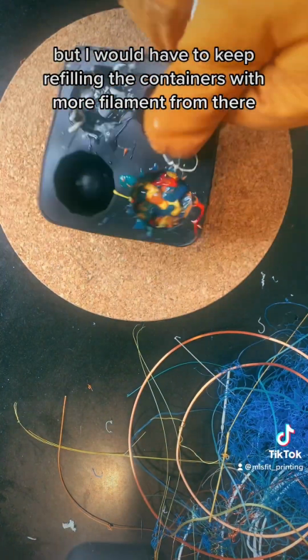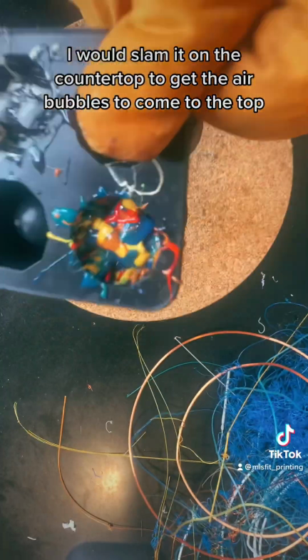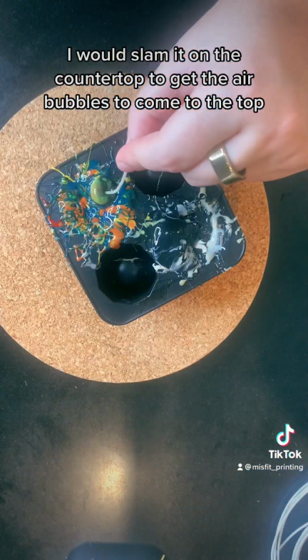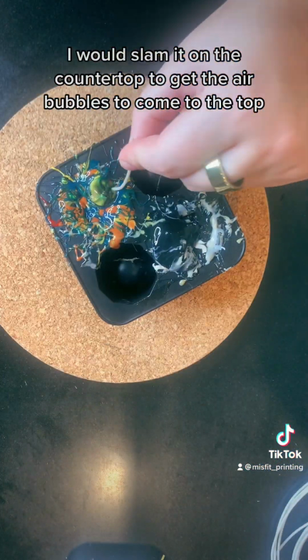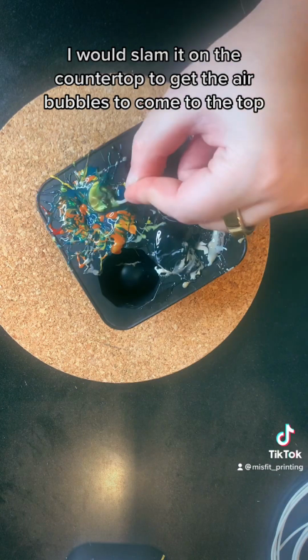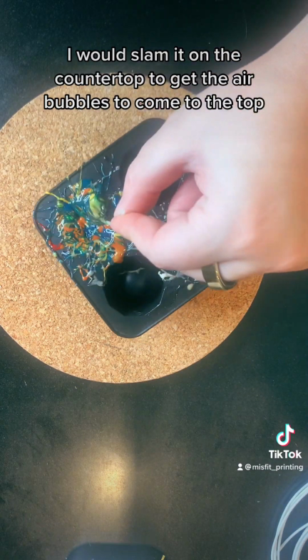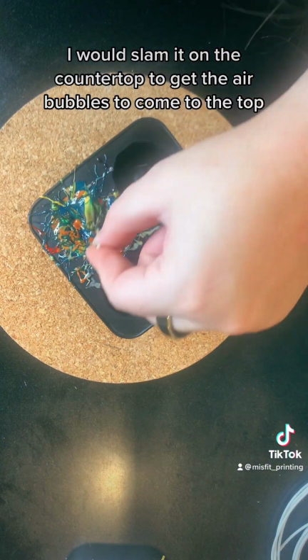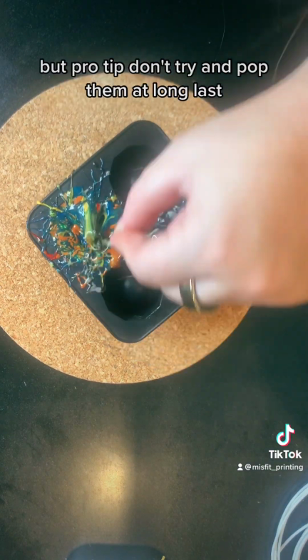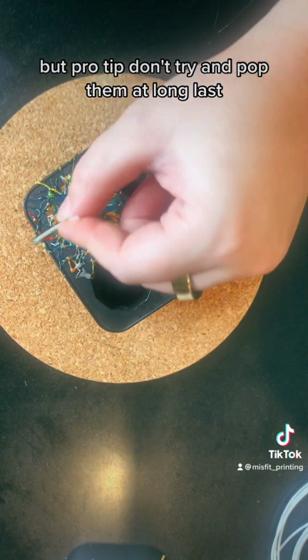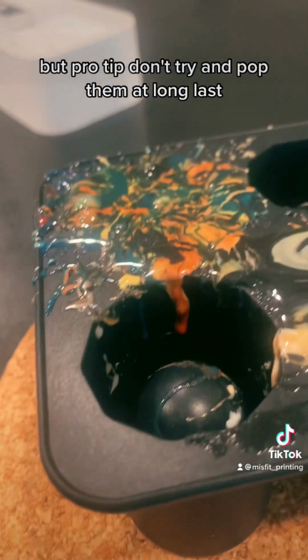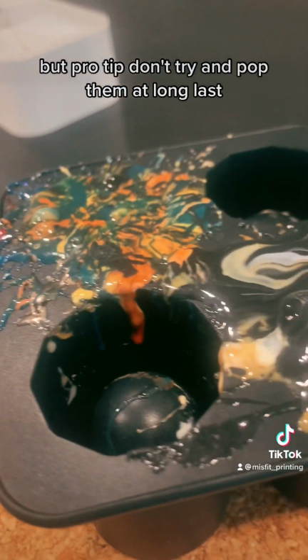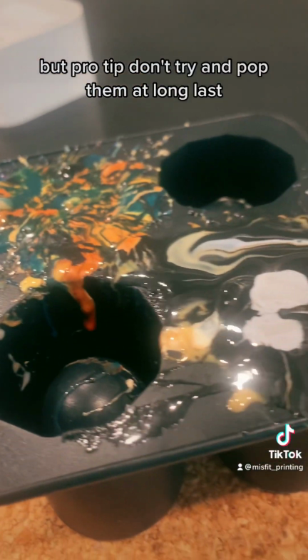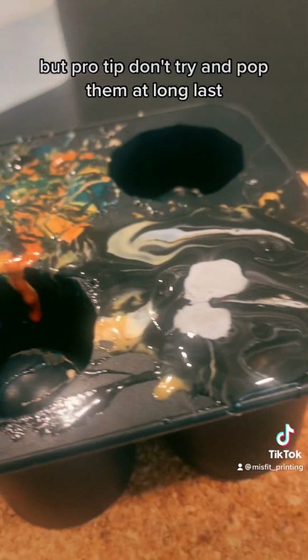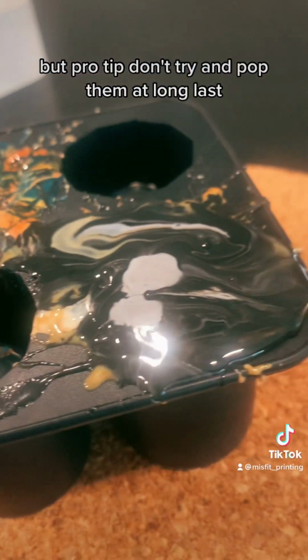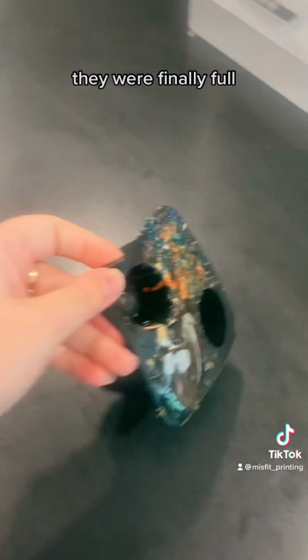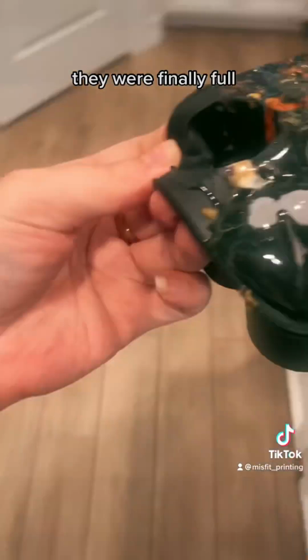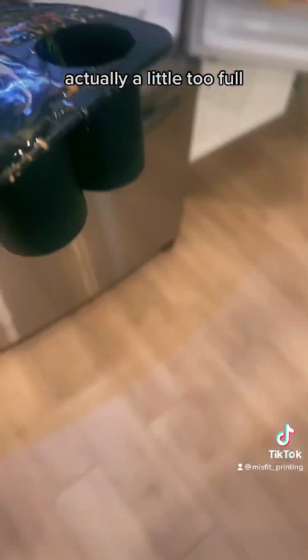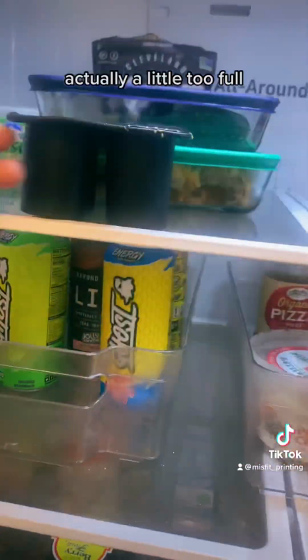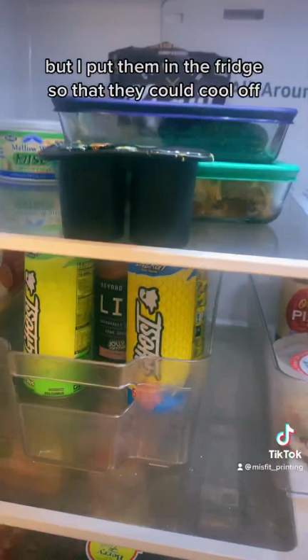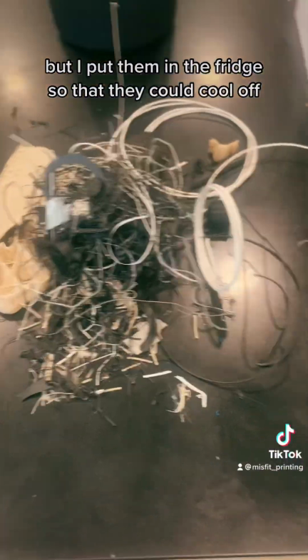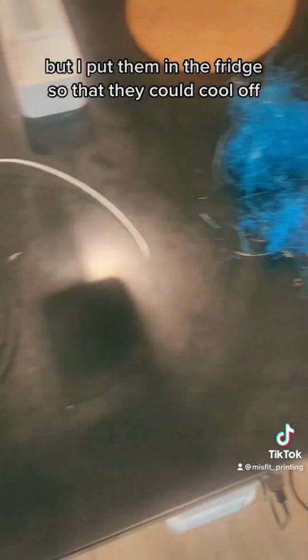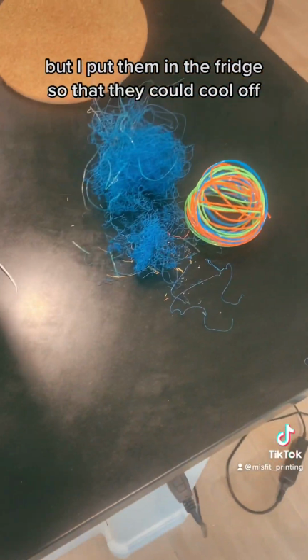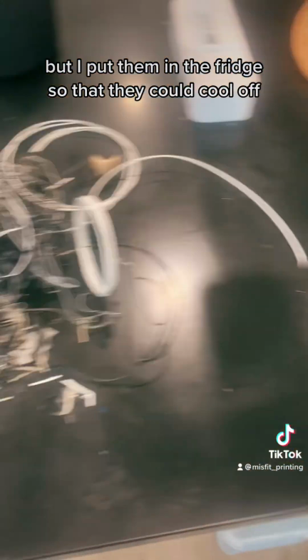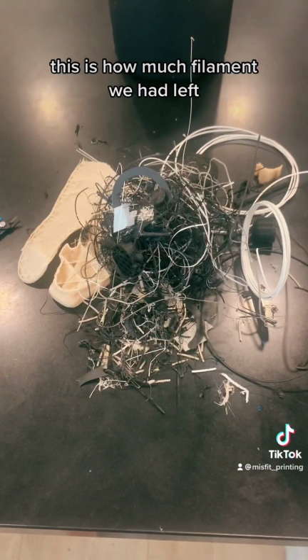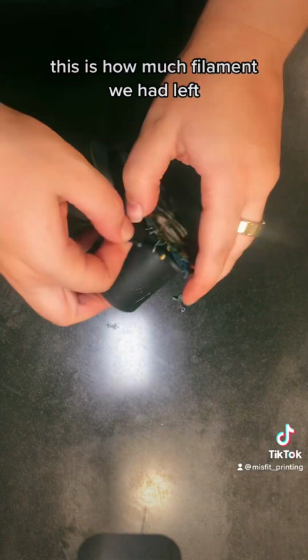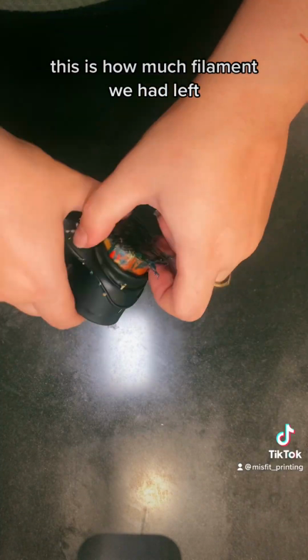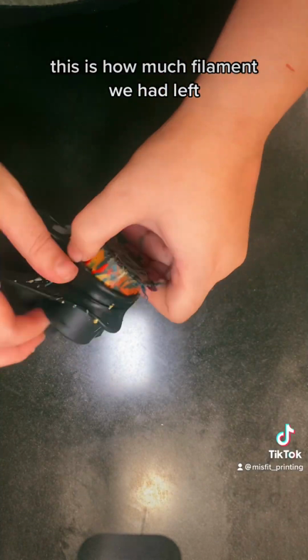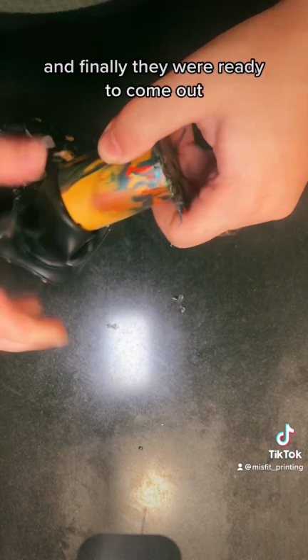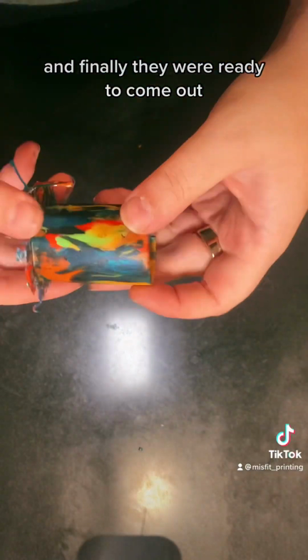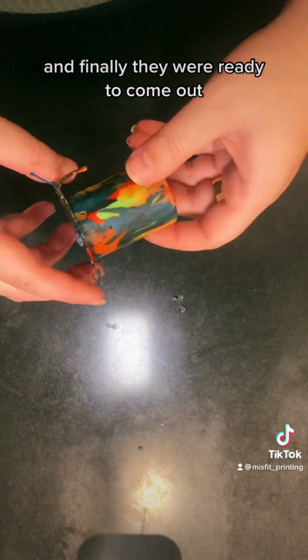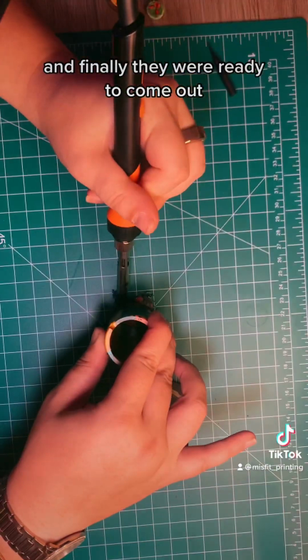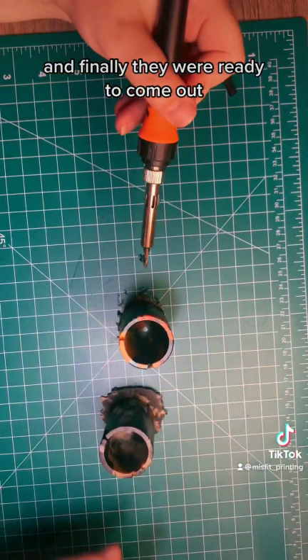From there I would slam it on the countertop to get the air bubbles to come to the top — but pro tip: don't try and pop them. At long last they were finally full, actually a little too full, but I put them in the fridge so that they could cool off. This is how much filament we had left, and finally they were ready to come out.